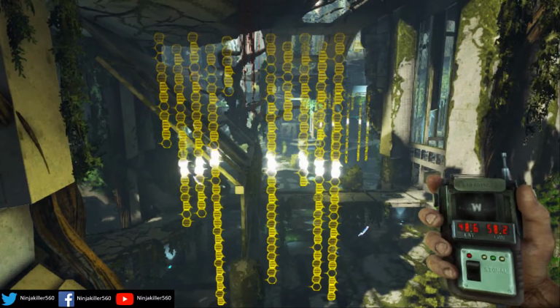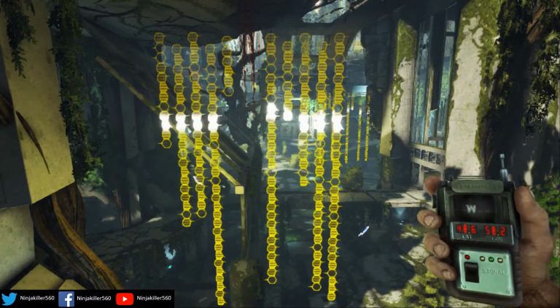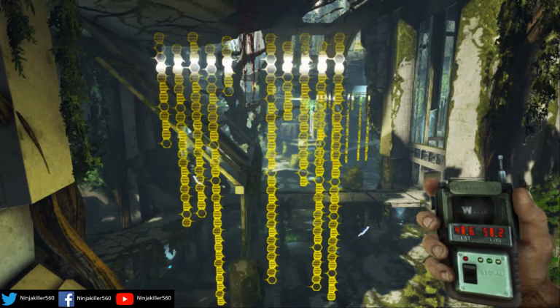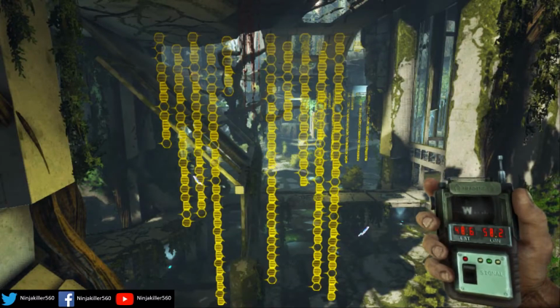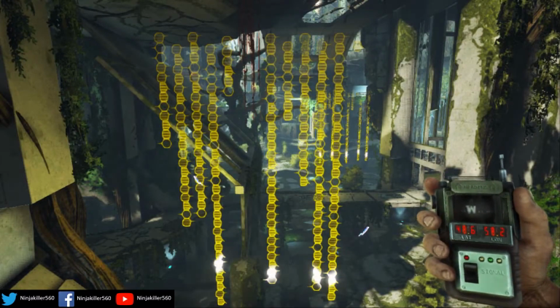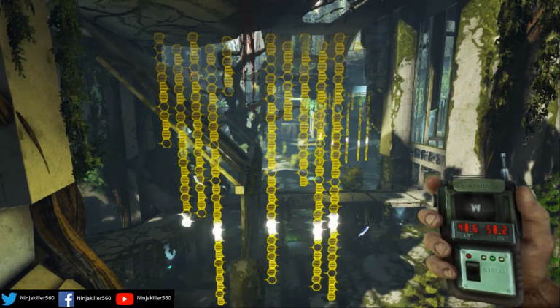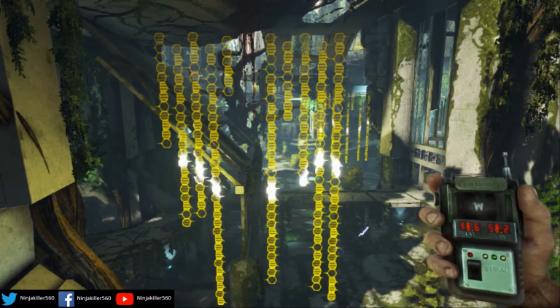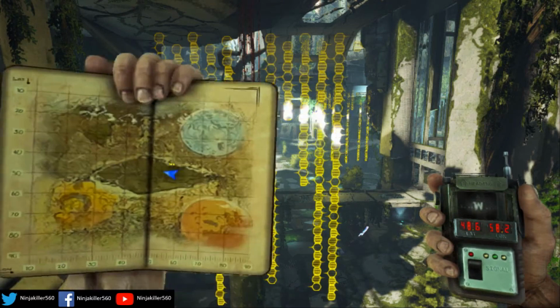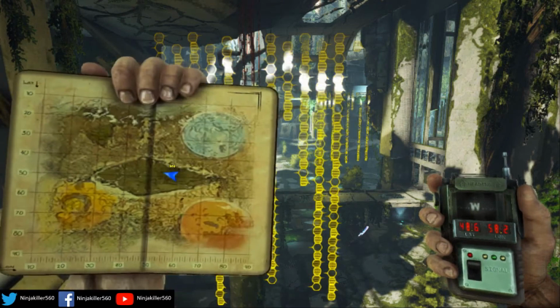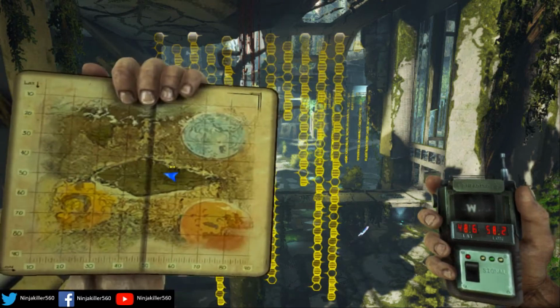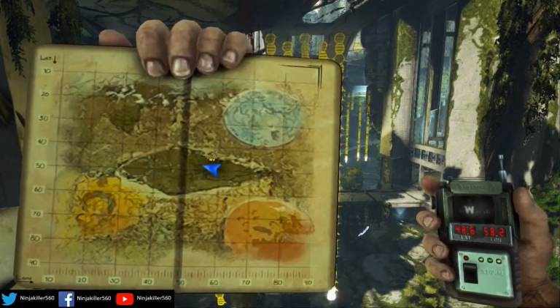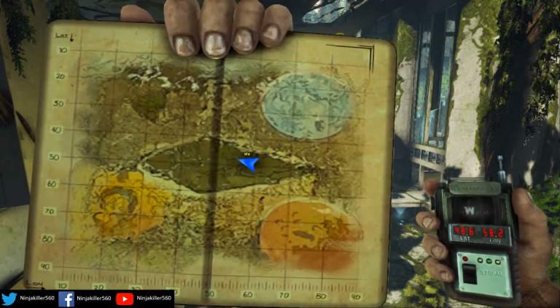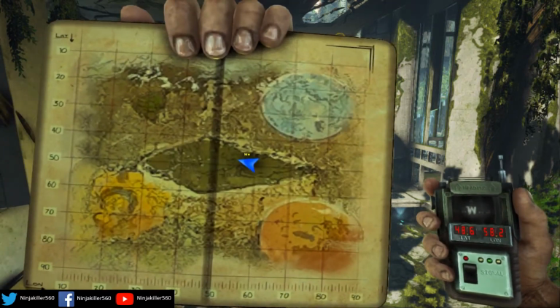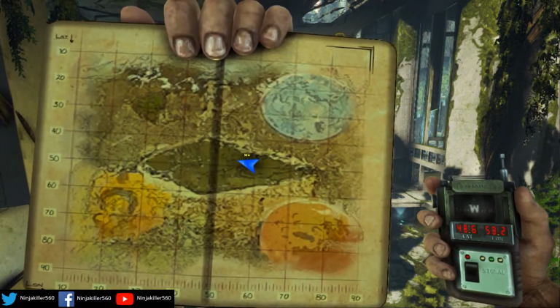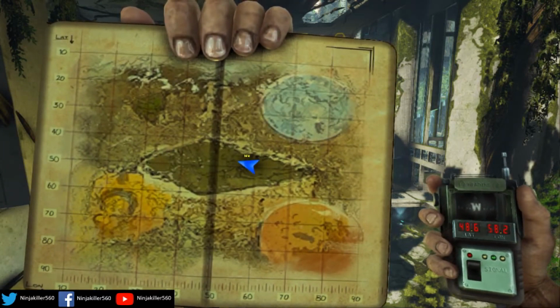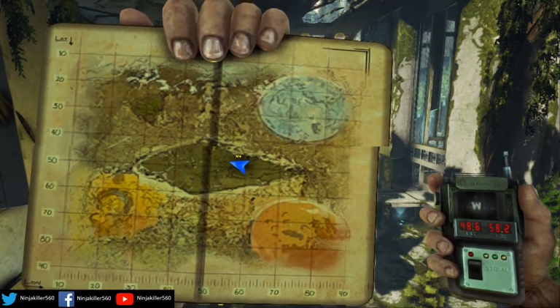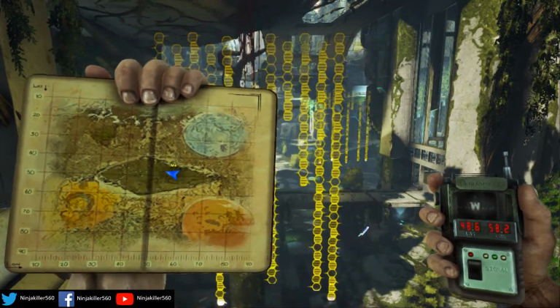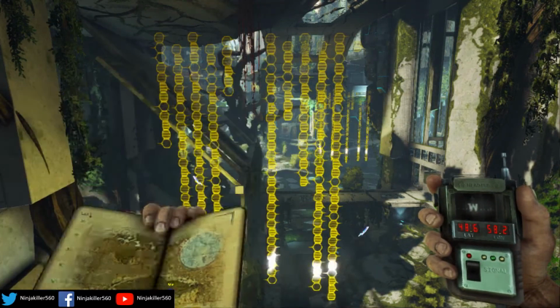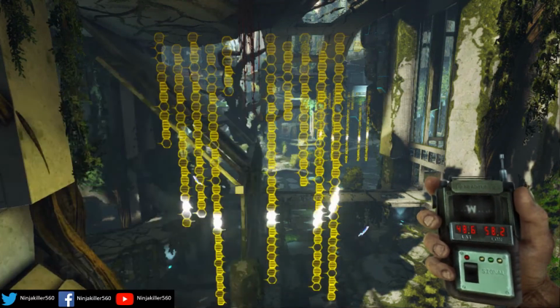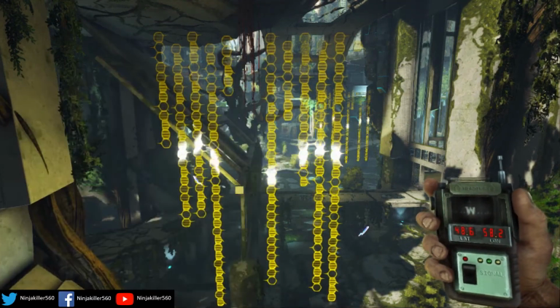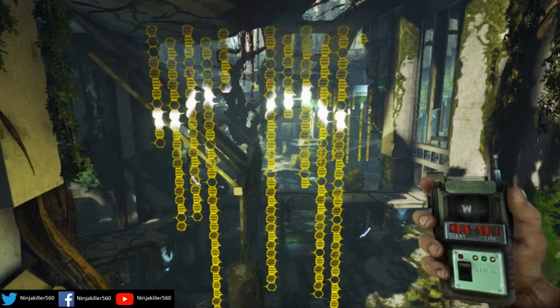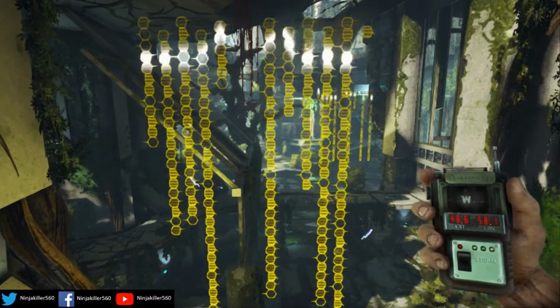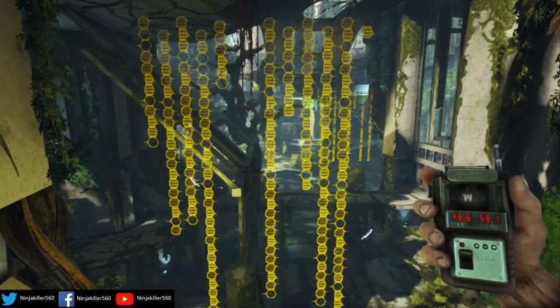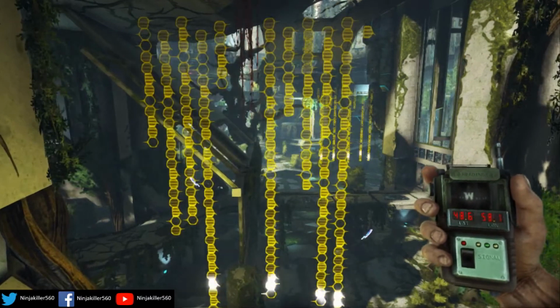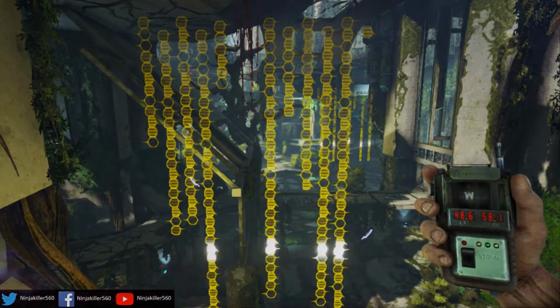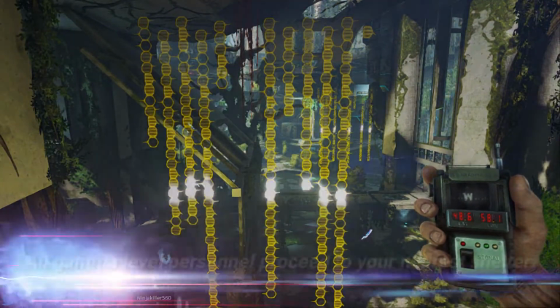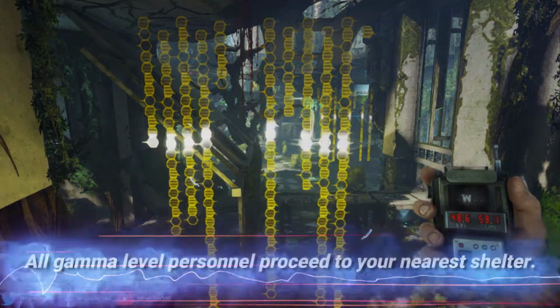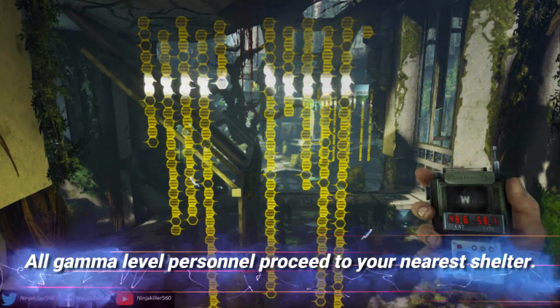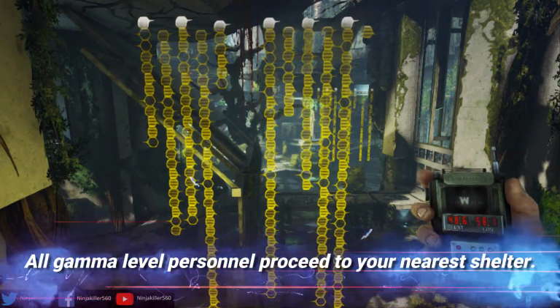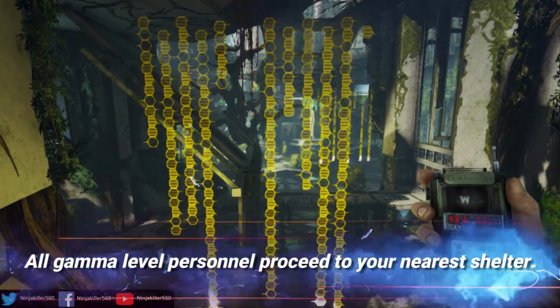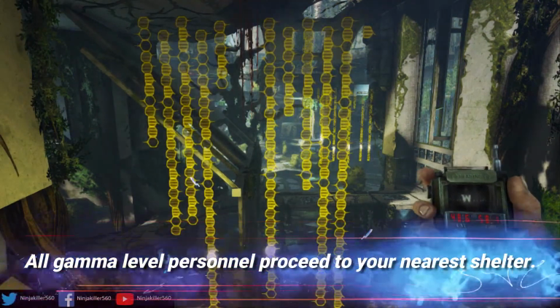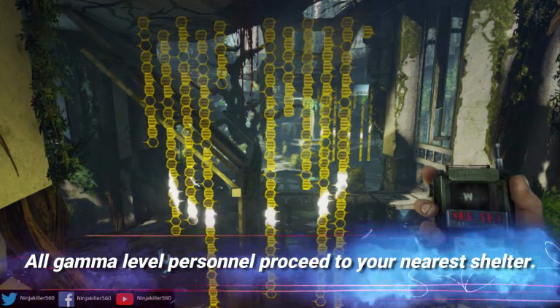We're going to be covering the first seven banners as they're right next to each other. We're still in Sanctuary — this is the map location area so you can see where I'm starting at. The first one here translates to: 'All gamma level personnel proceed to your nearest shelter.'